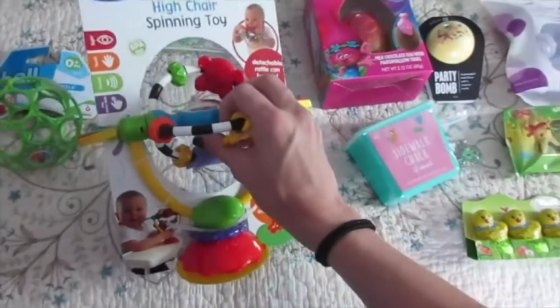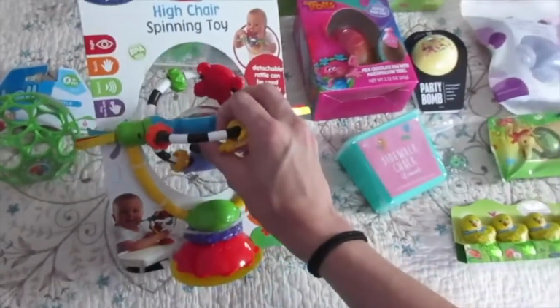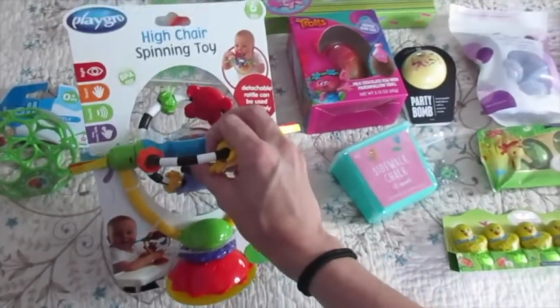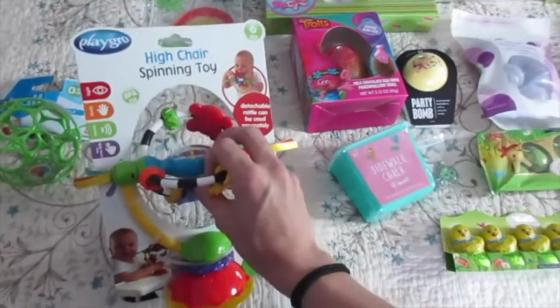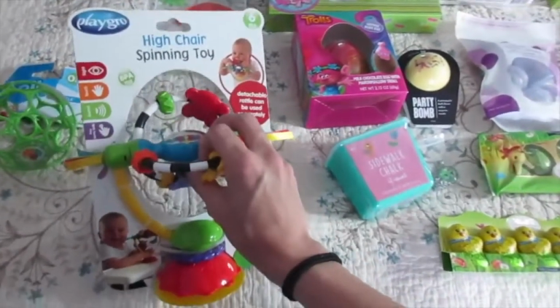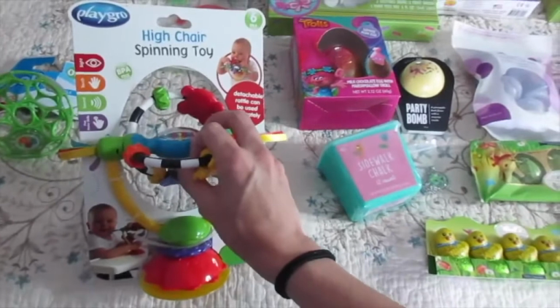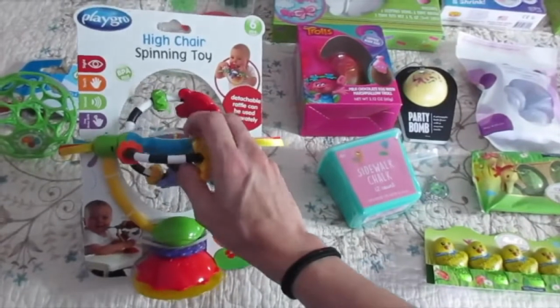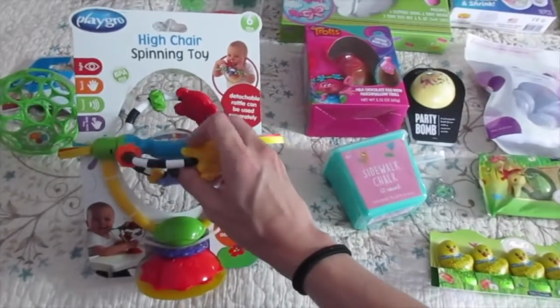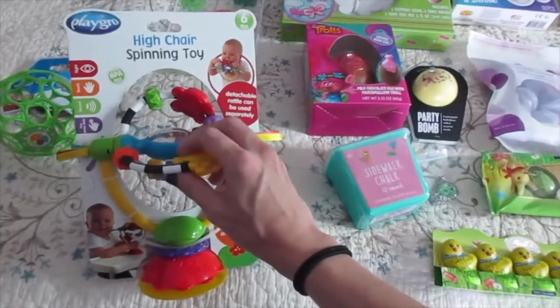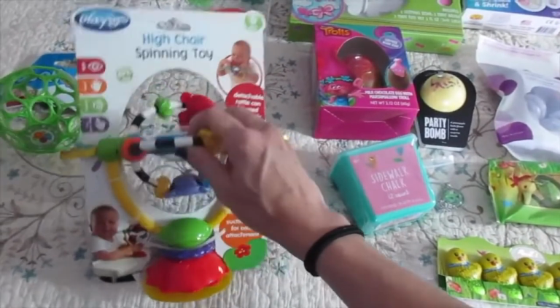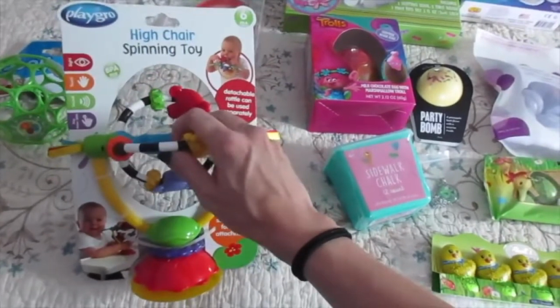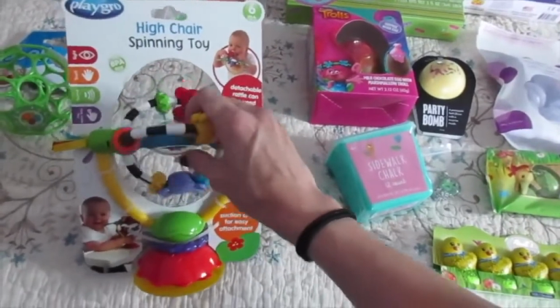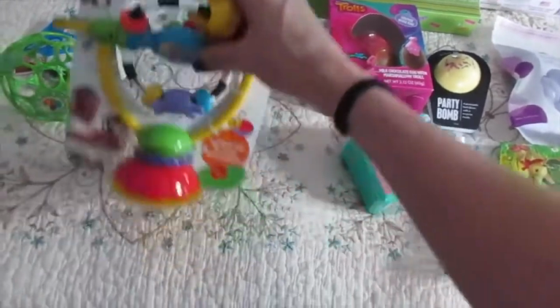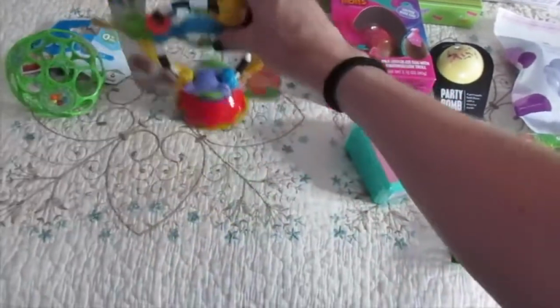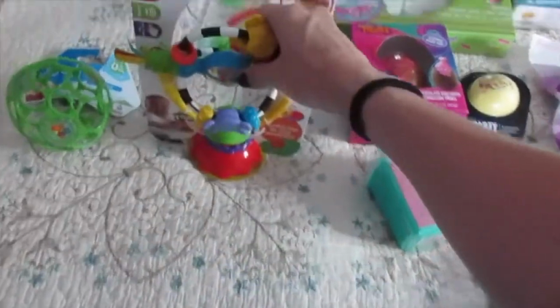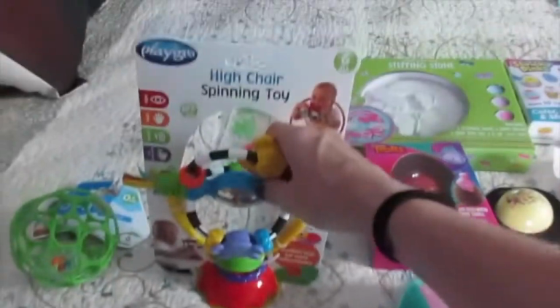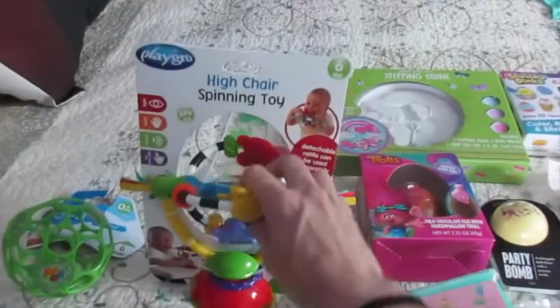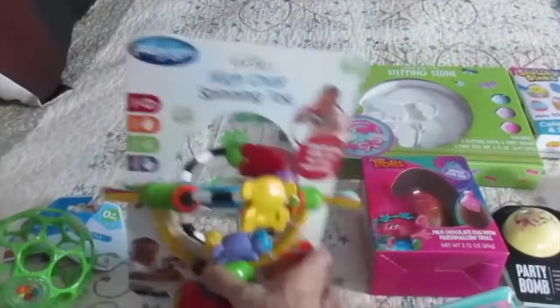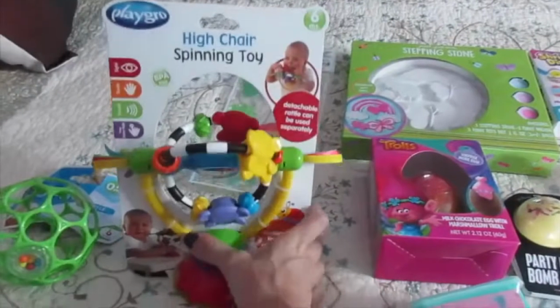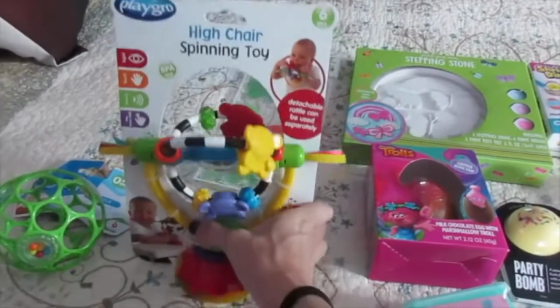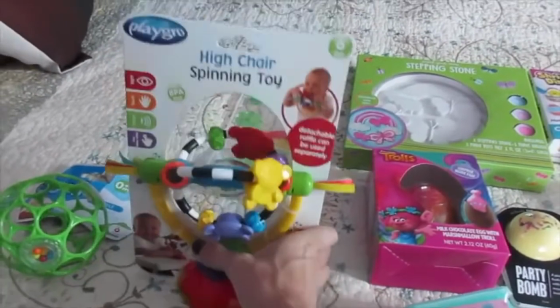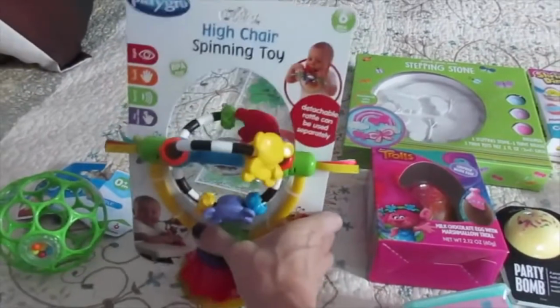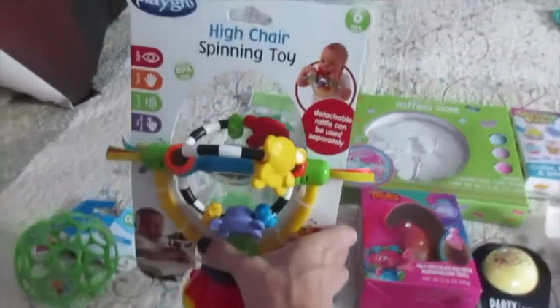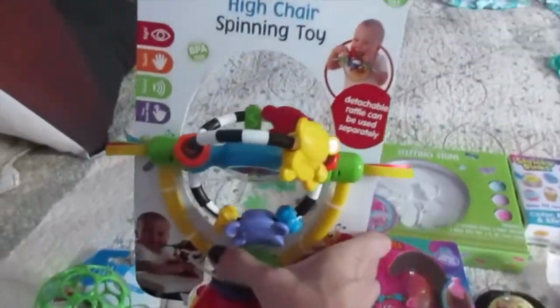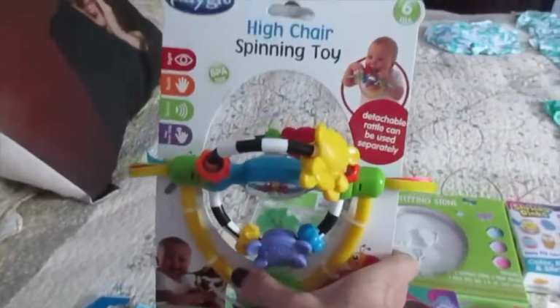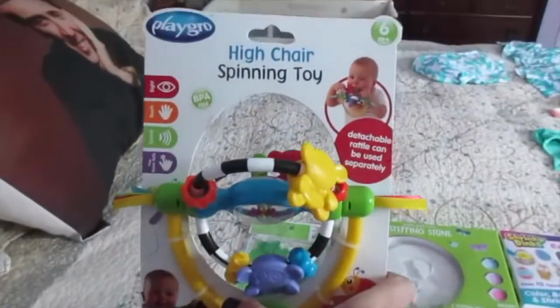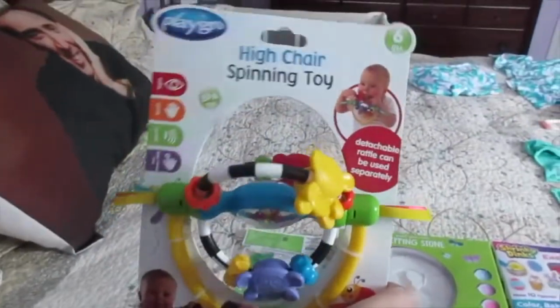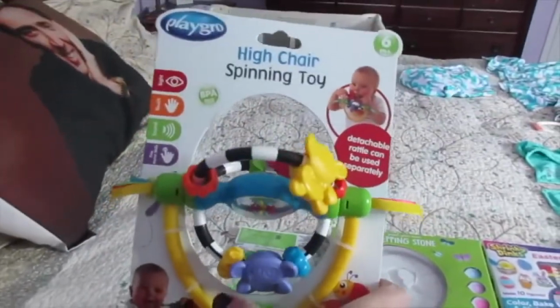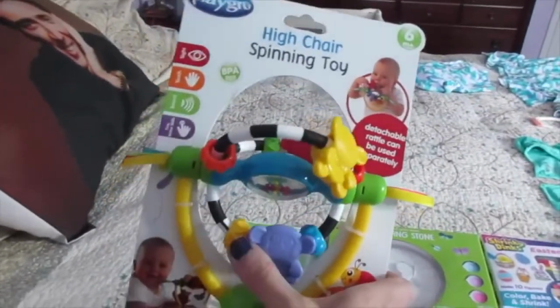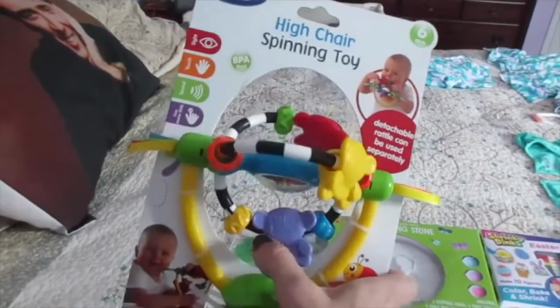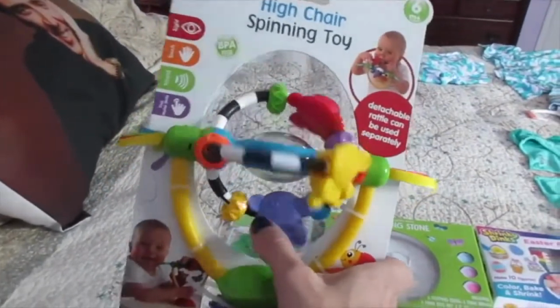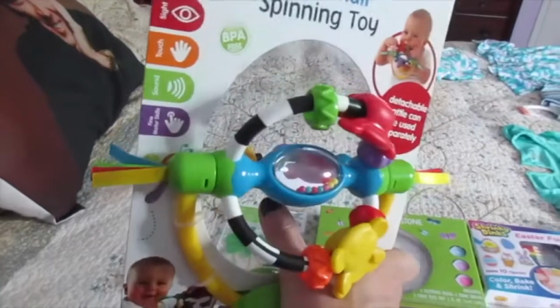This thing — ten bucks? Maybe five bucks? I don't know. But this looked really cool. He's not really big enough for it yet — I picked it up at the store and he was already reaching for it.